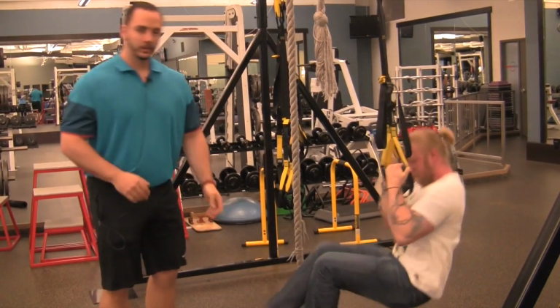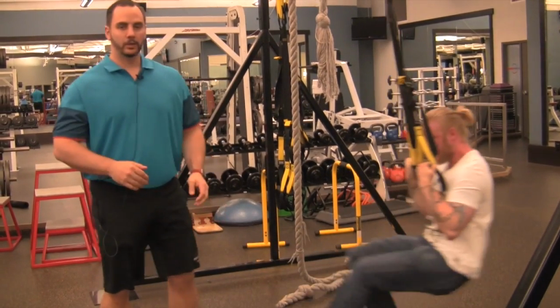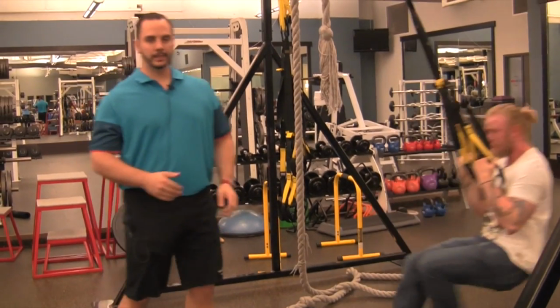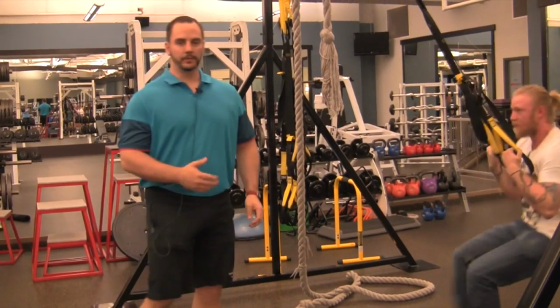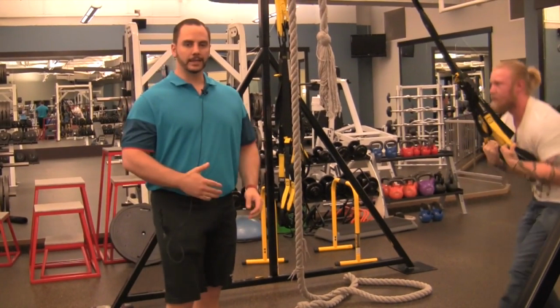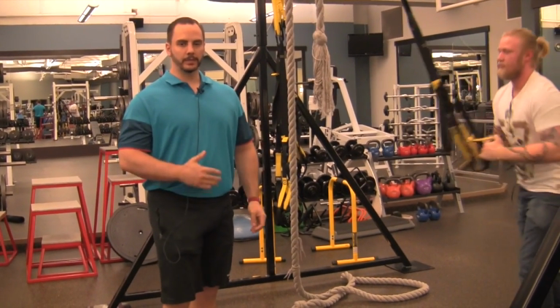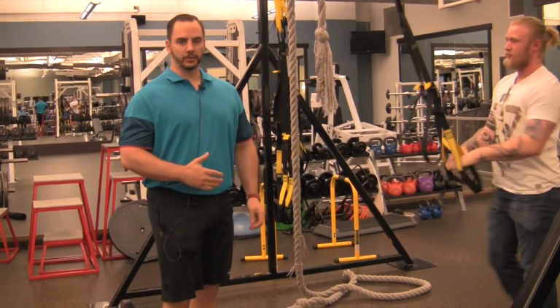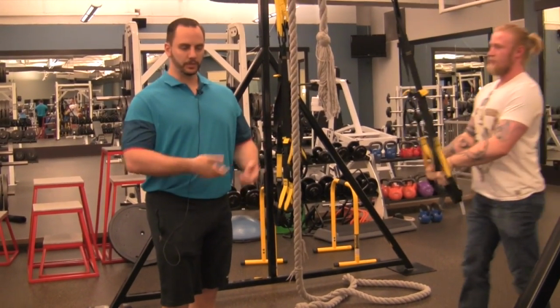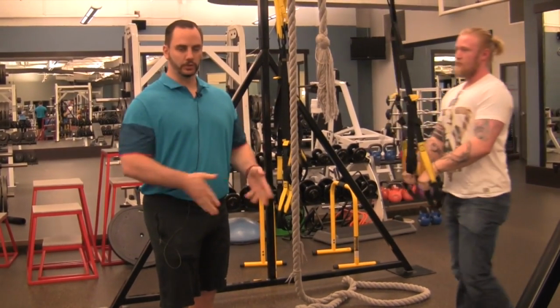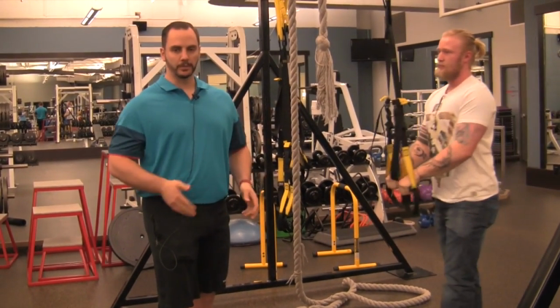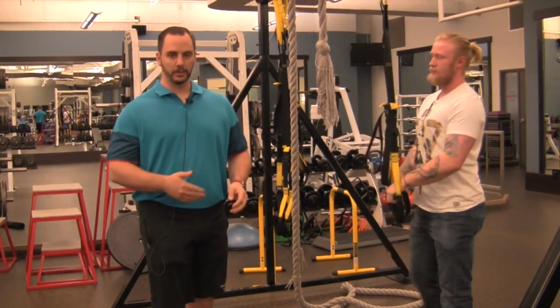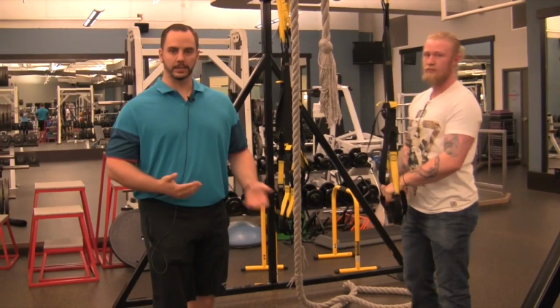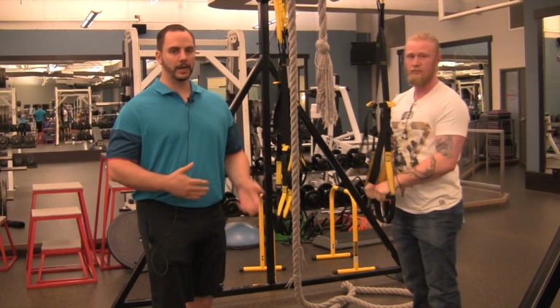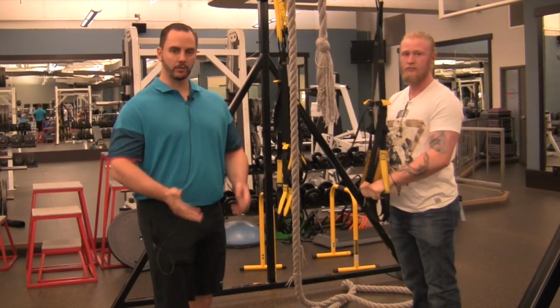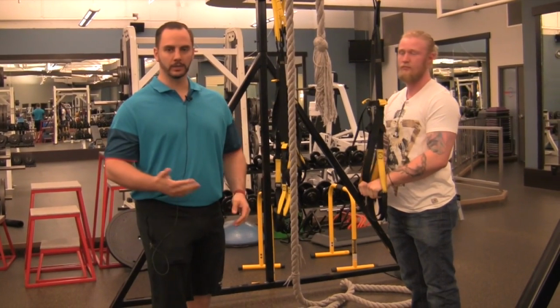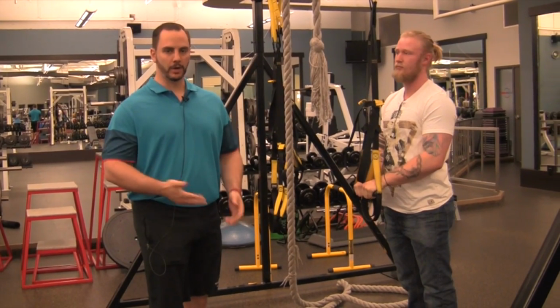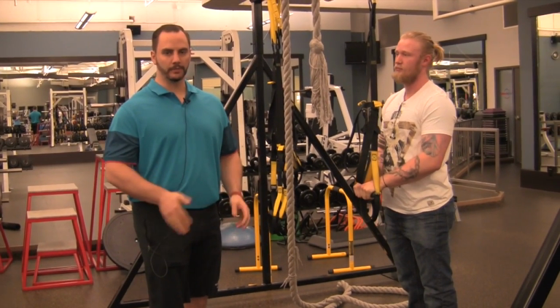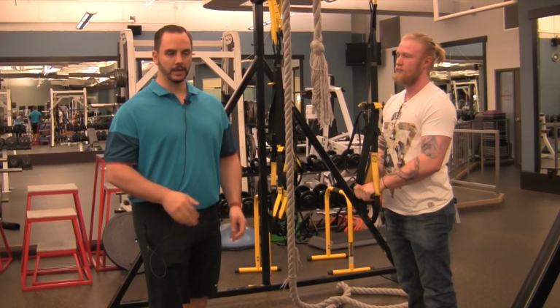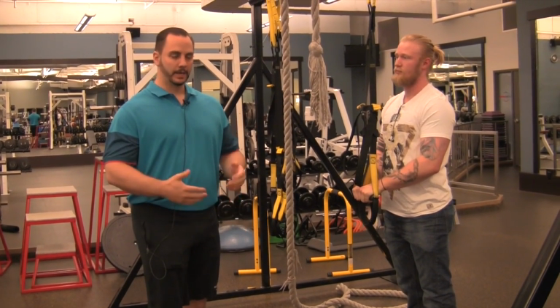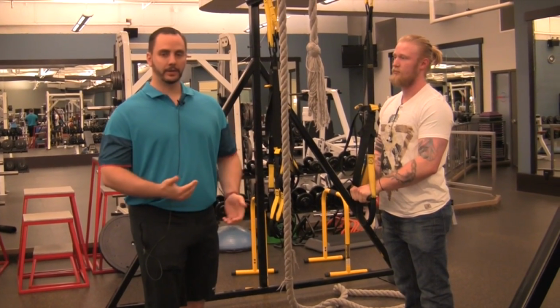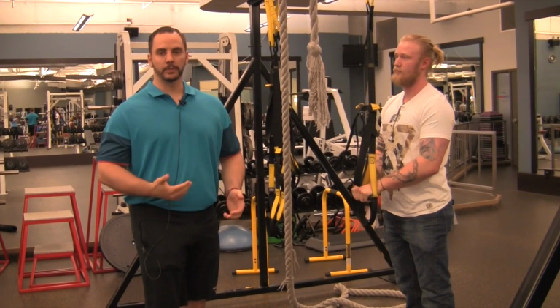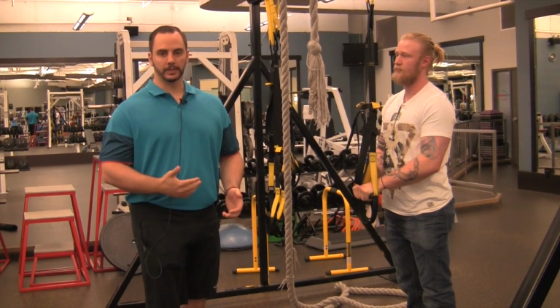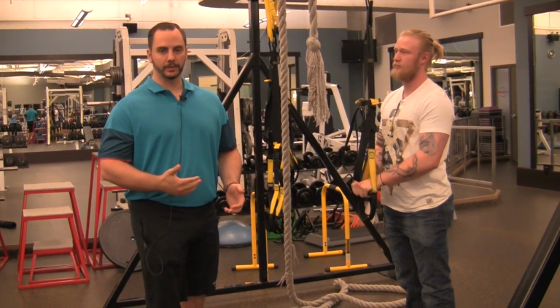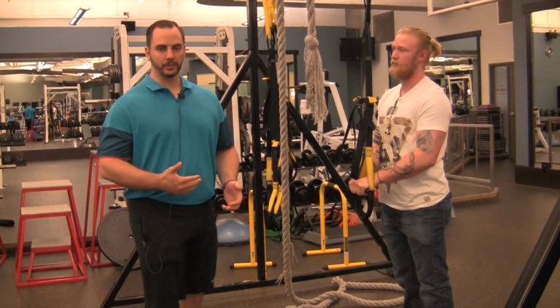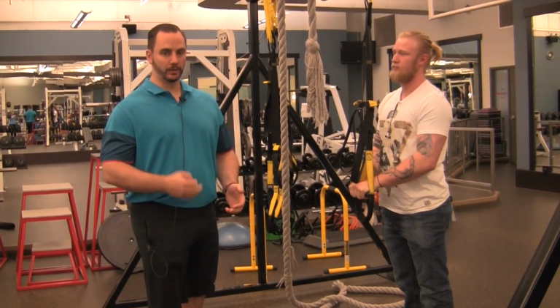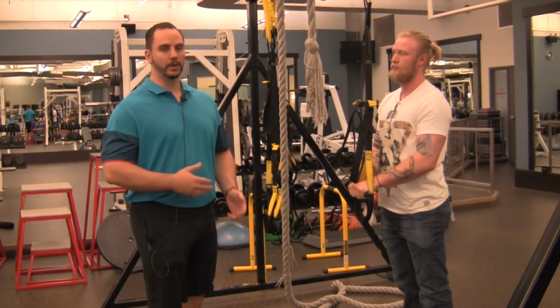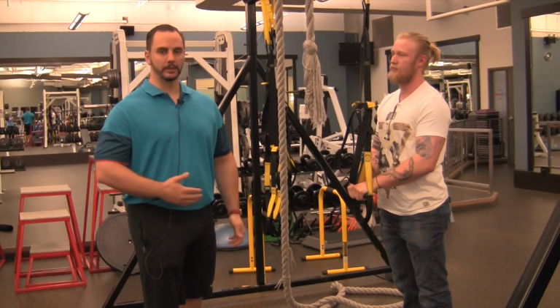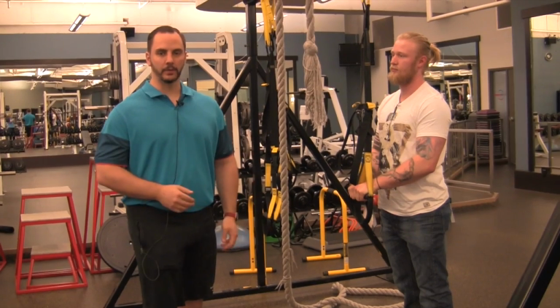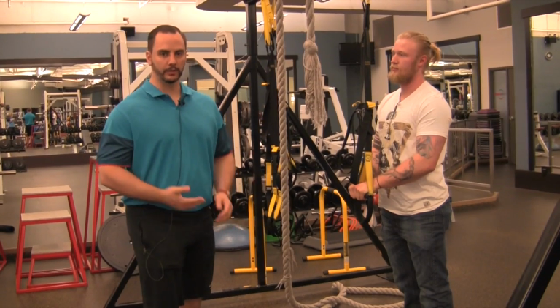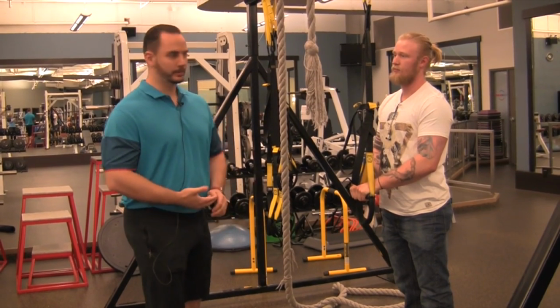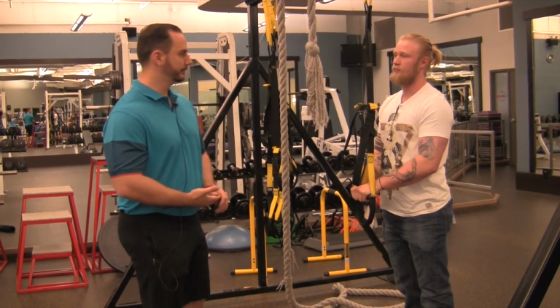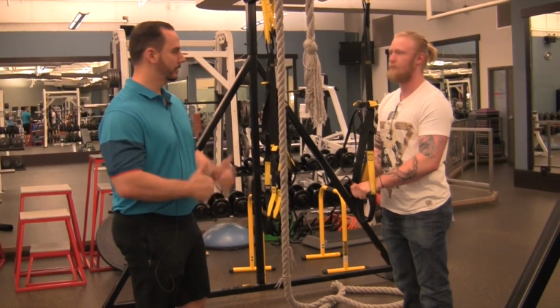That's a quick example of a reactive stability exercise using drops. You can do that on a TRX, on rings, on a bar — whatever you like. It is very much a partner-assisted exercise and works really well to build in the value of your services.